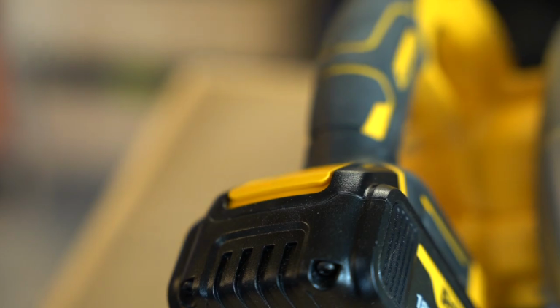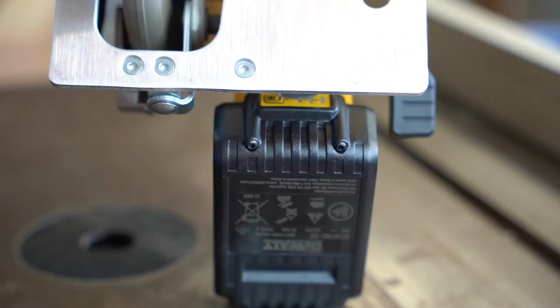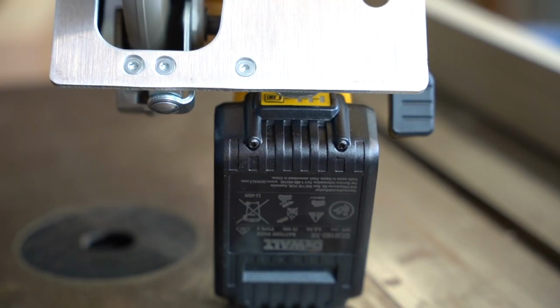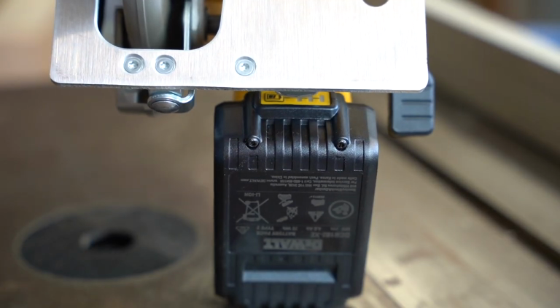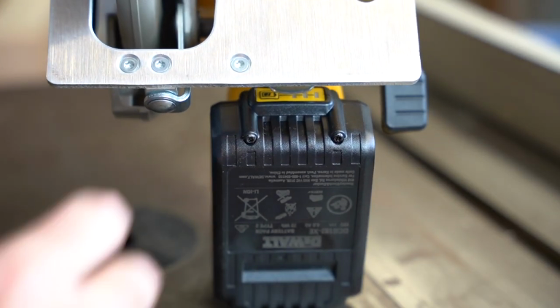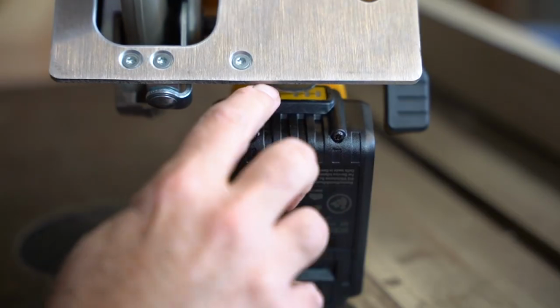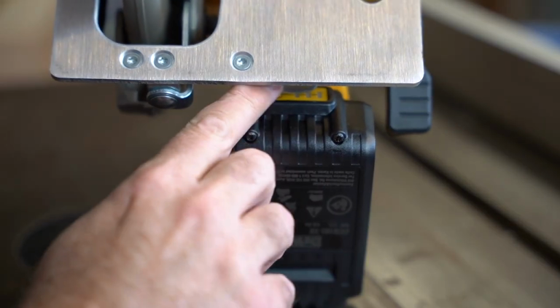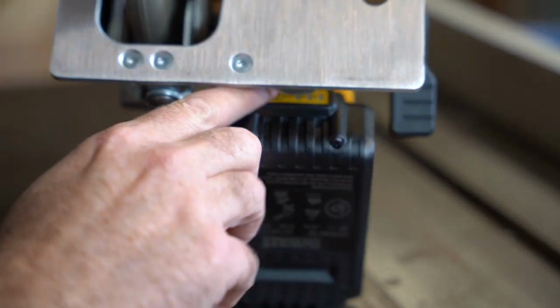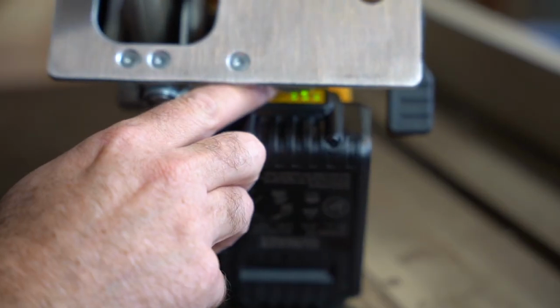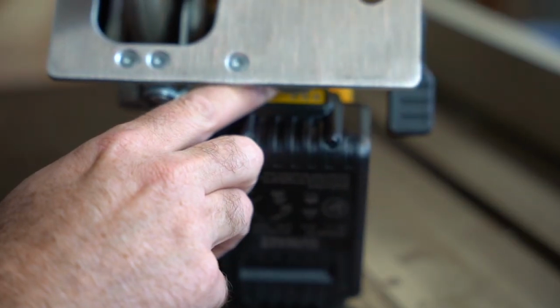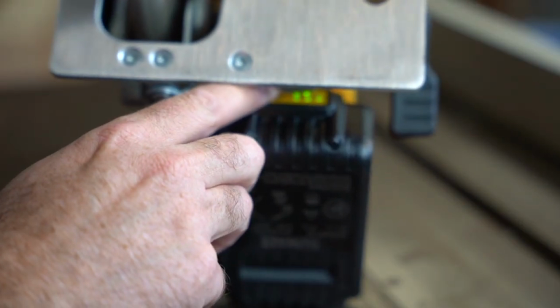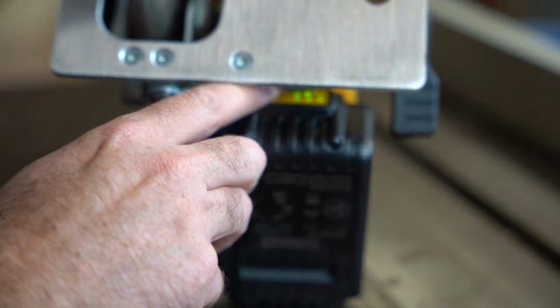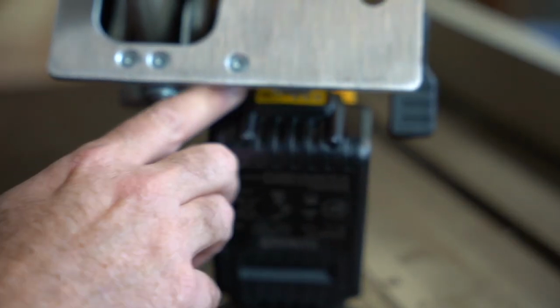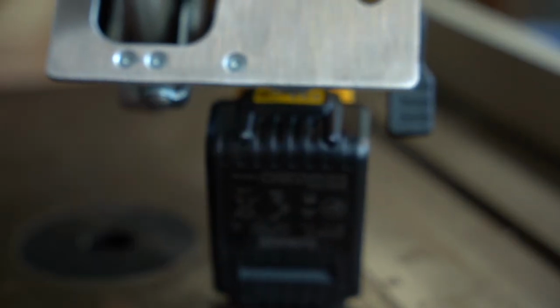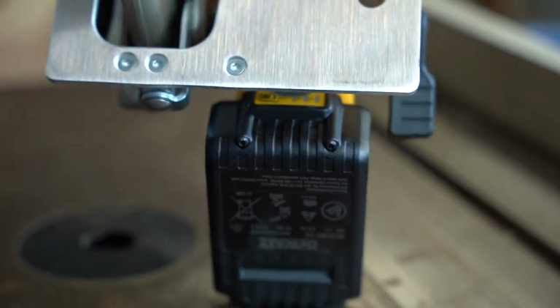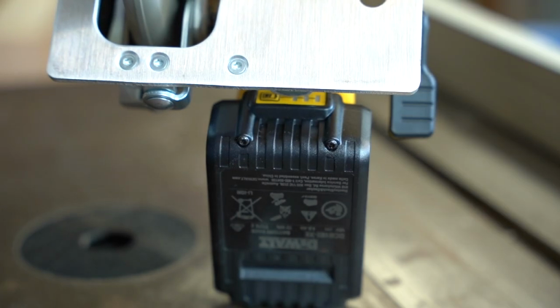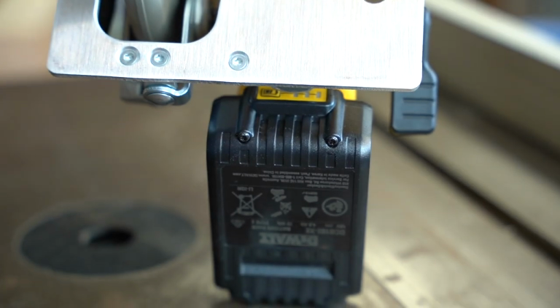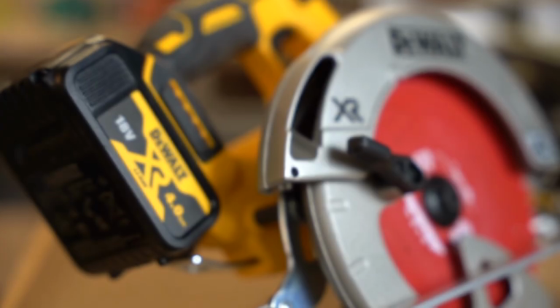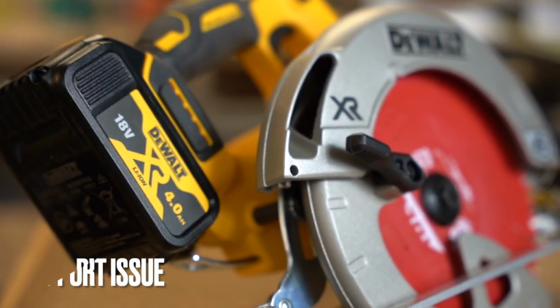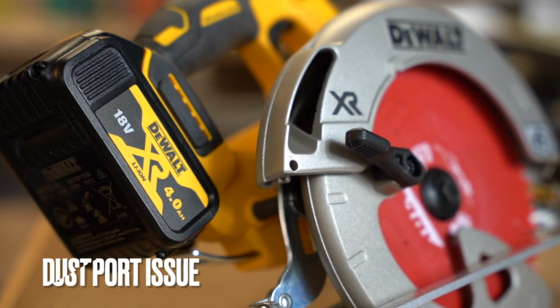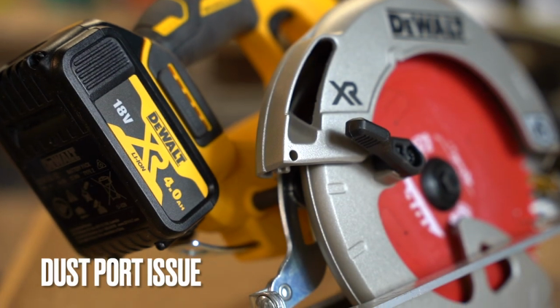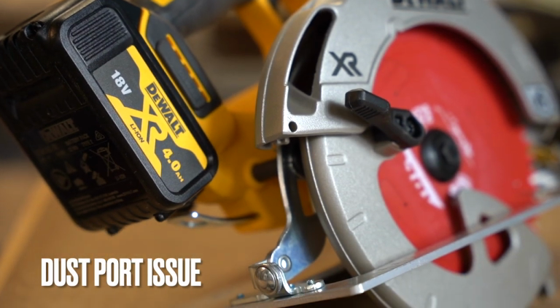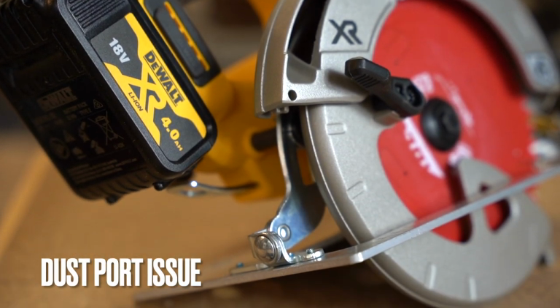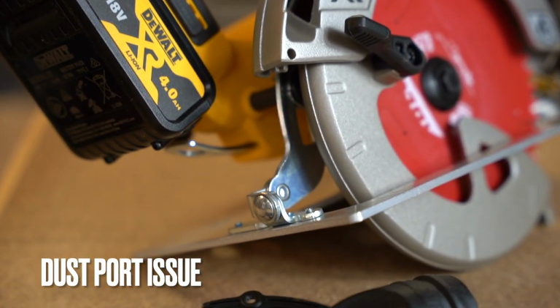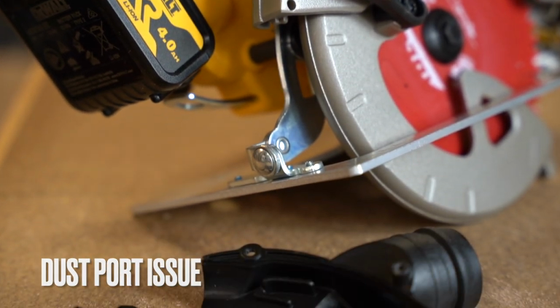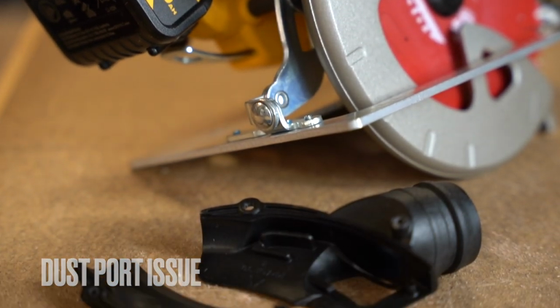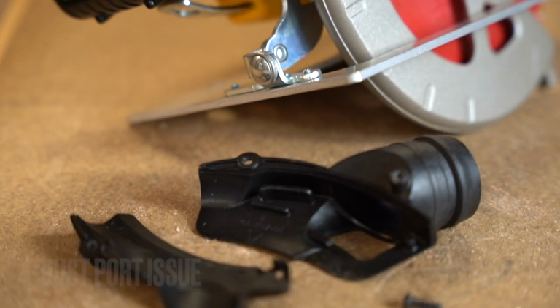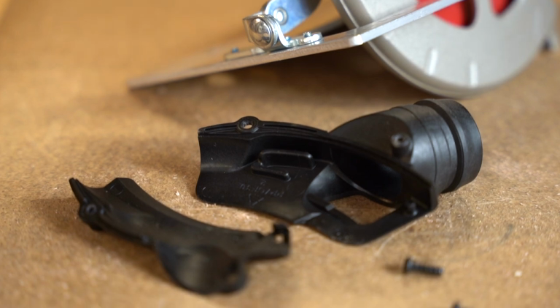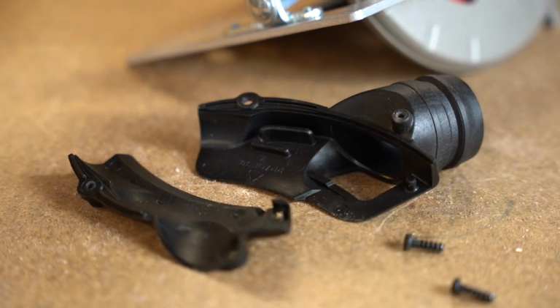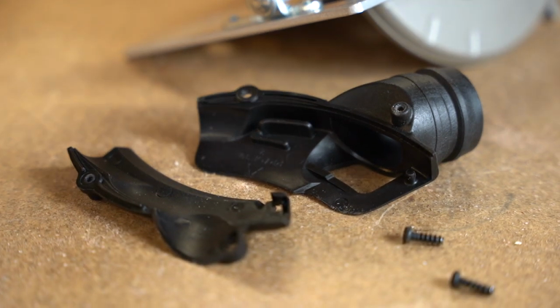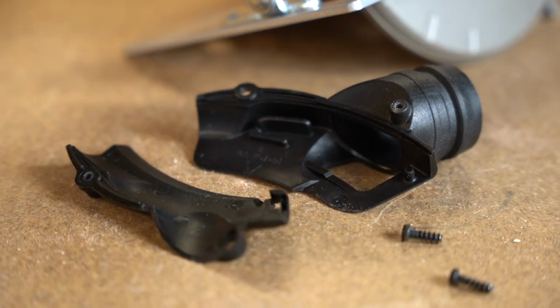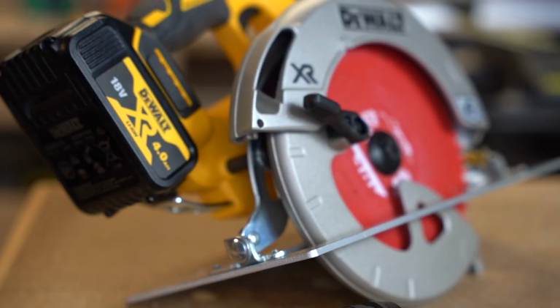There is a battery level issue on this tool for me. The four amp-hour battery only has the indicators on the back of the battery, which means you've got to turn the tool upside down to see the battery level.